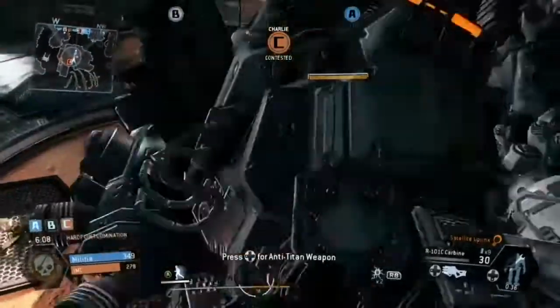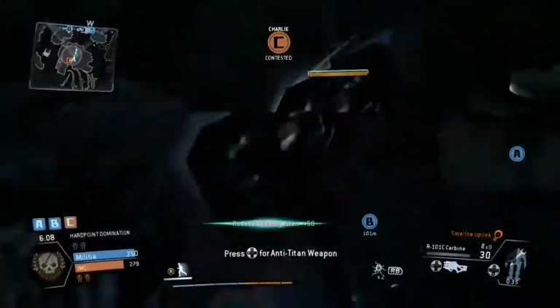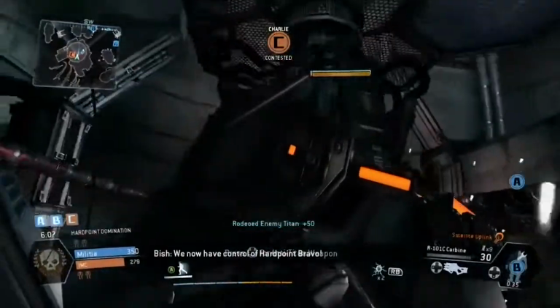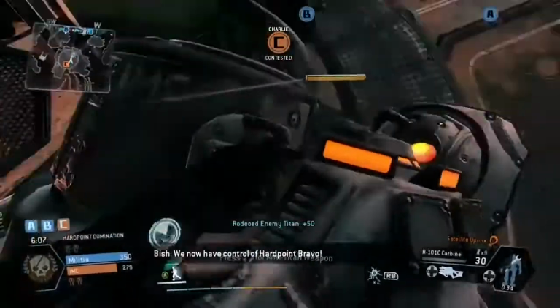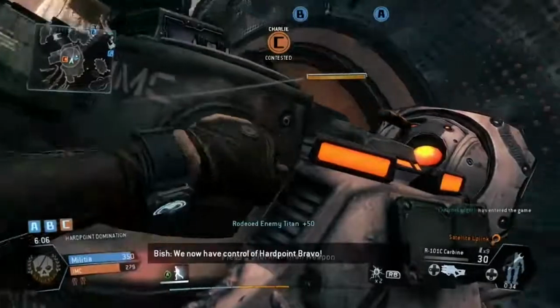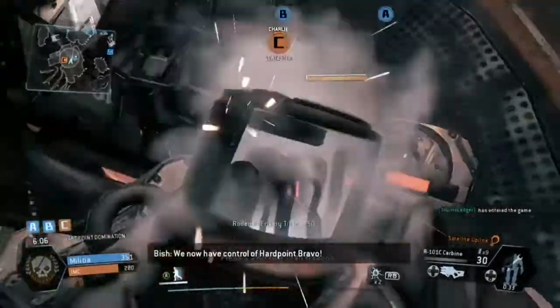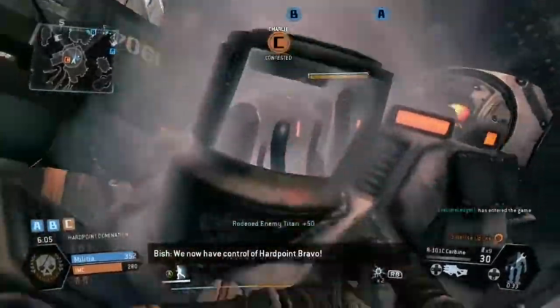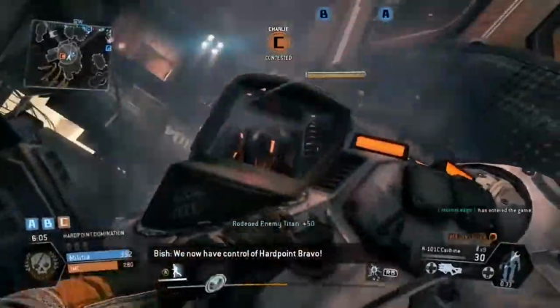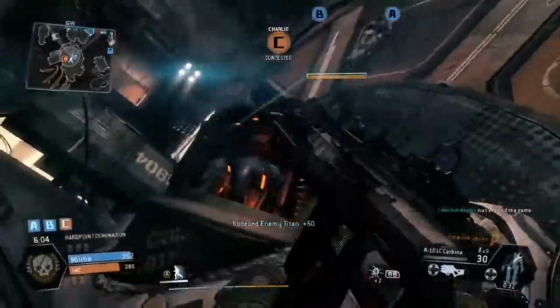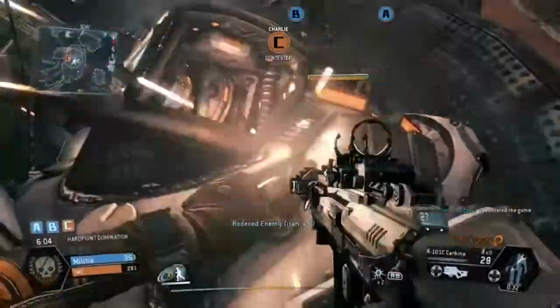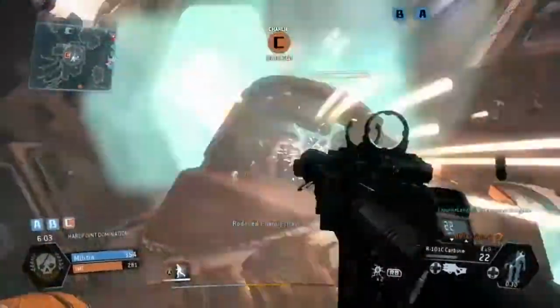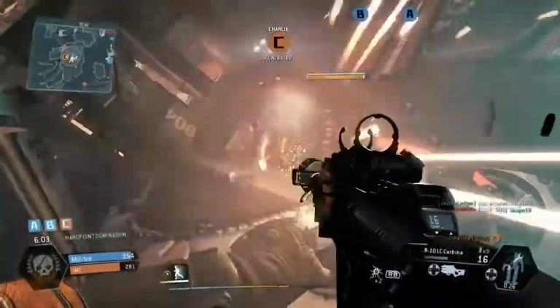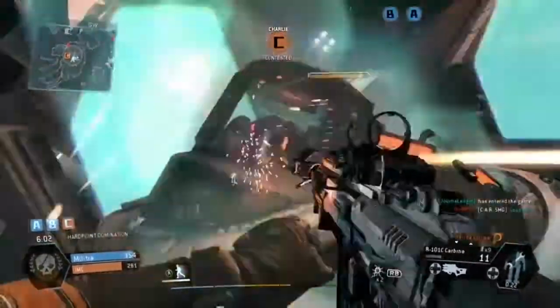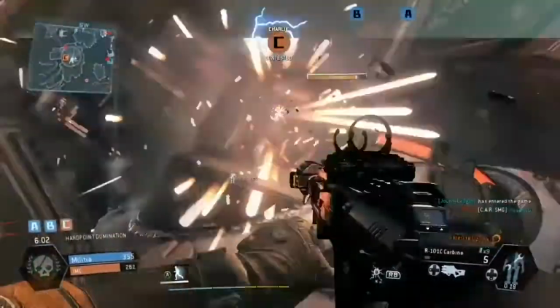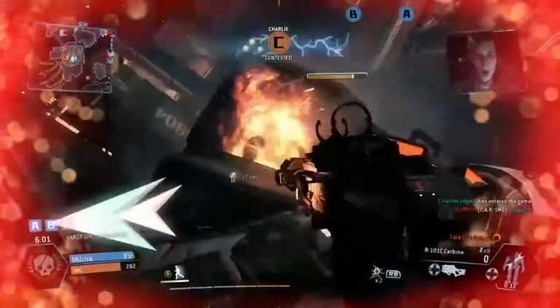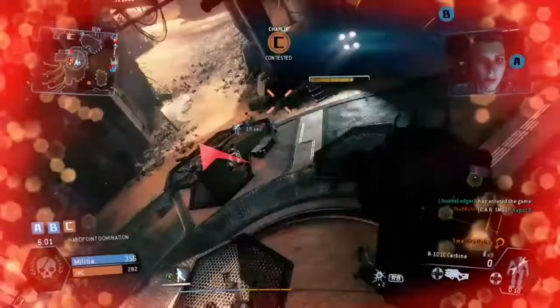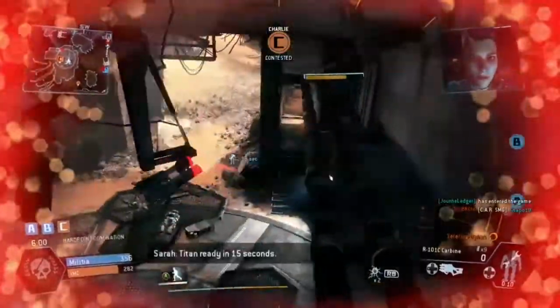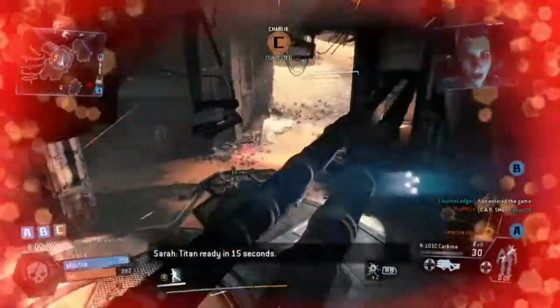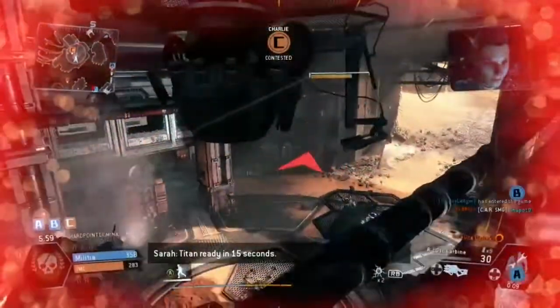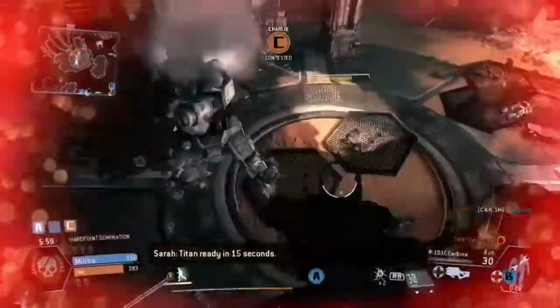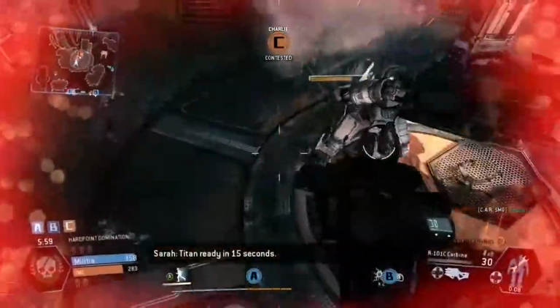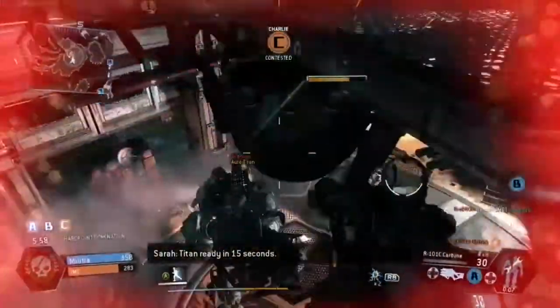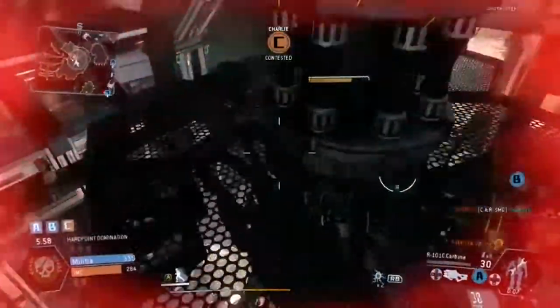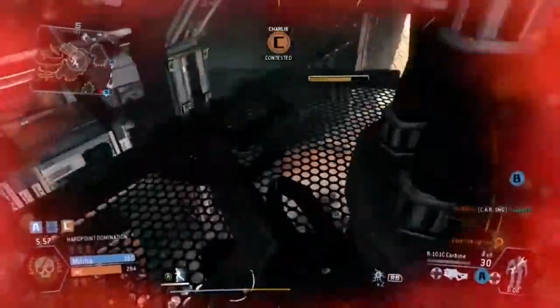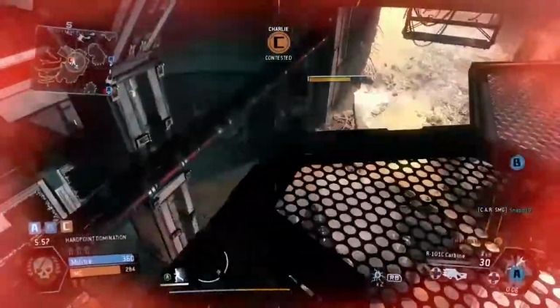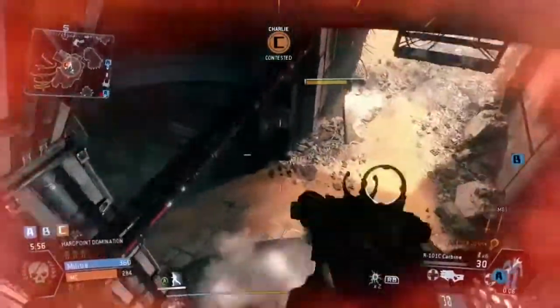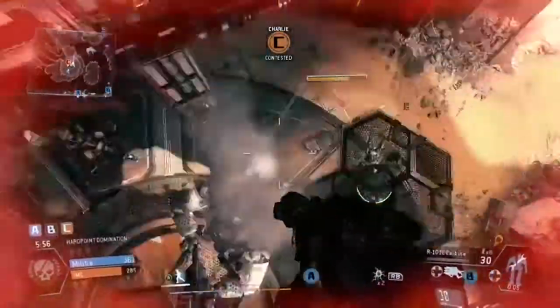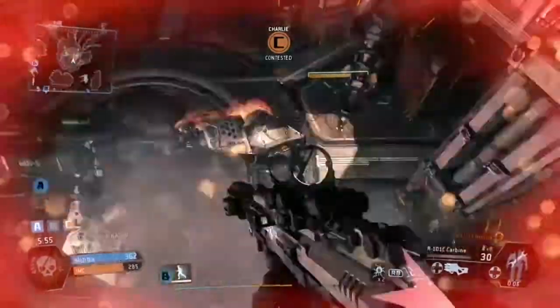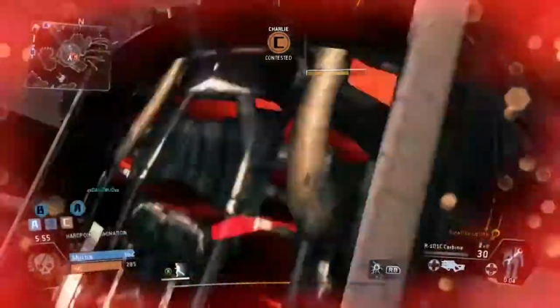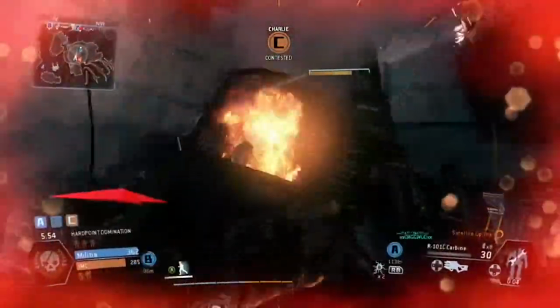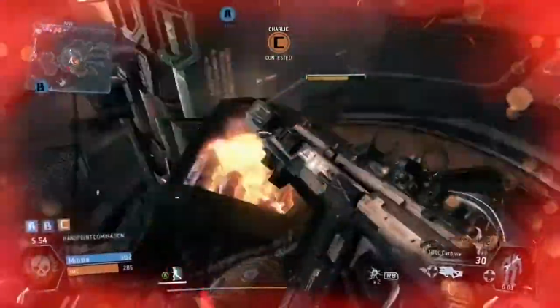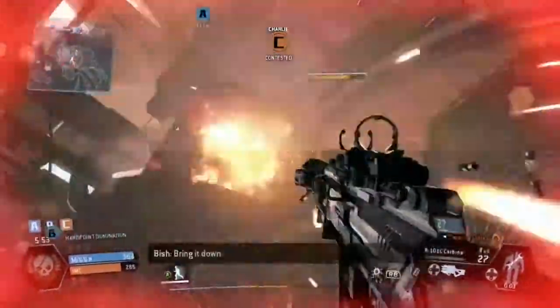We now have control of Heartpoint Bravo. Copy that. Titan ready in 15 seconds. 2L Faye, Jax is on start fire. Roger, 2L Faye. Bring it down.